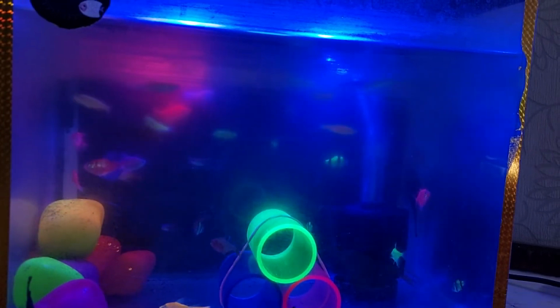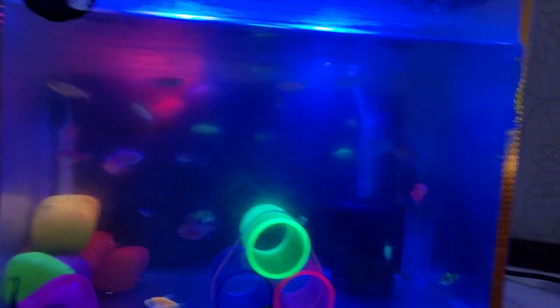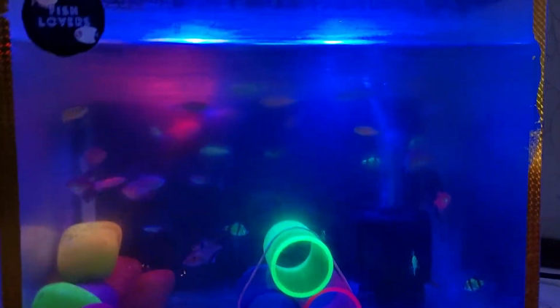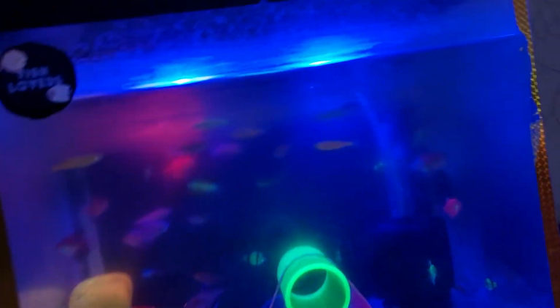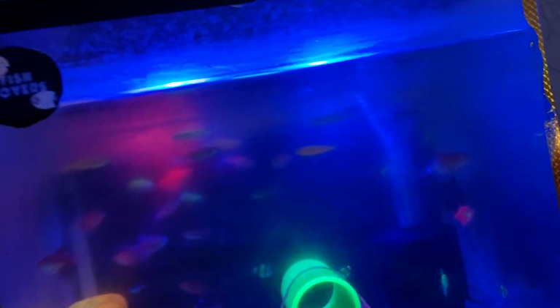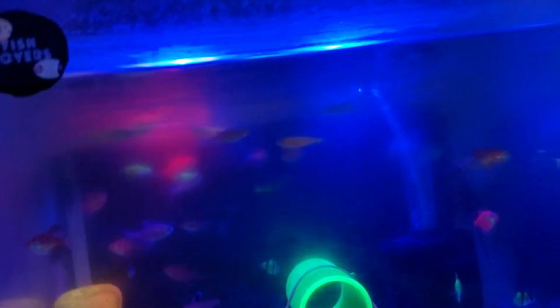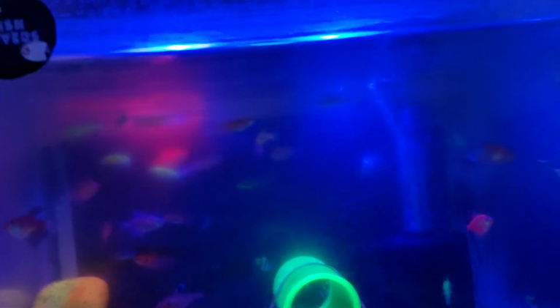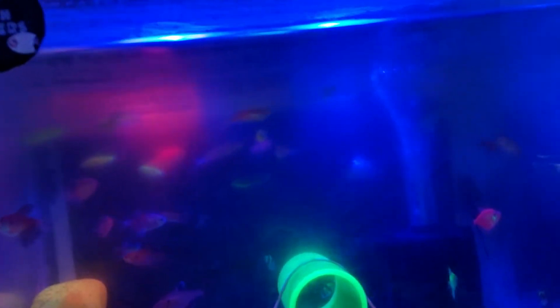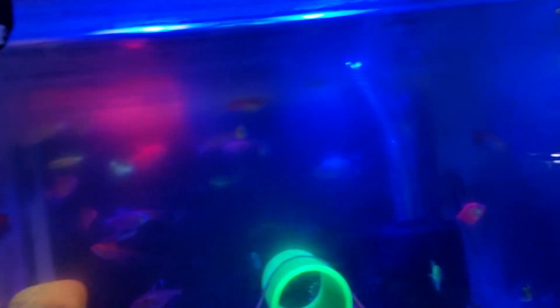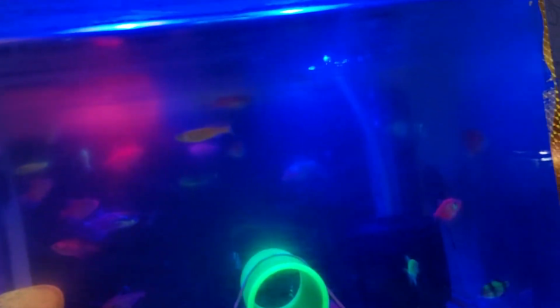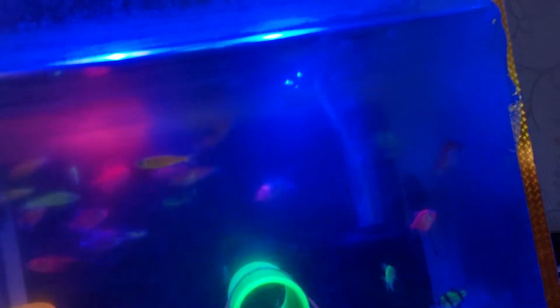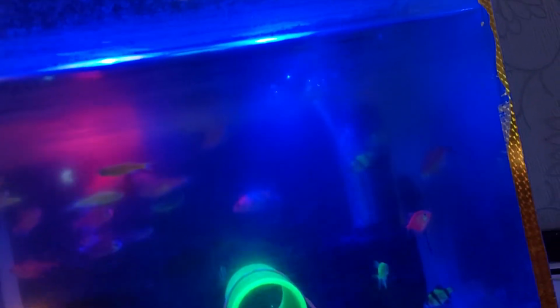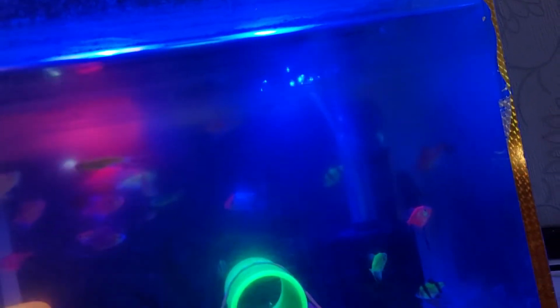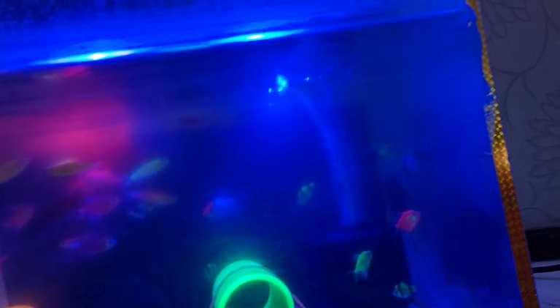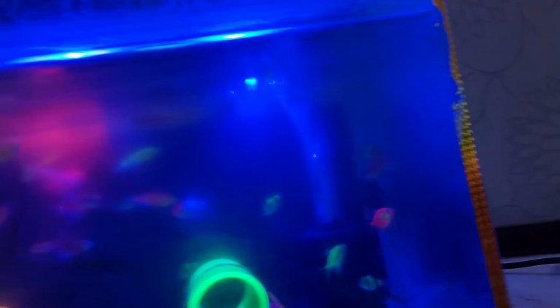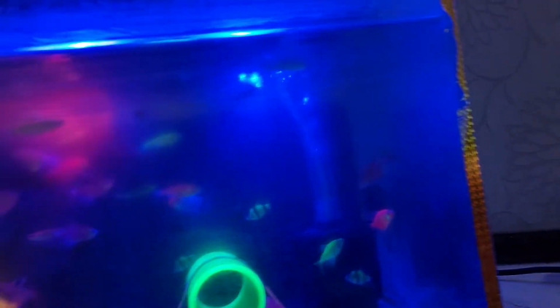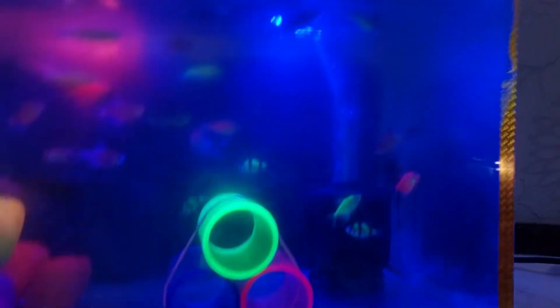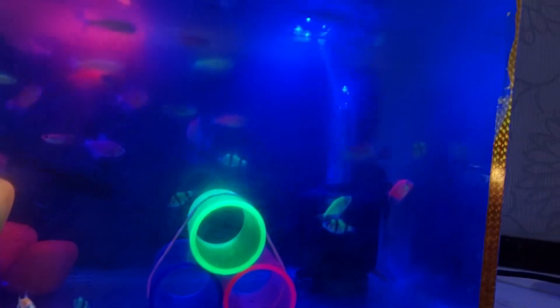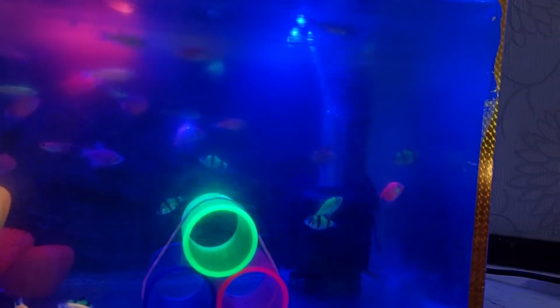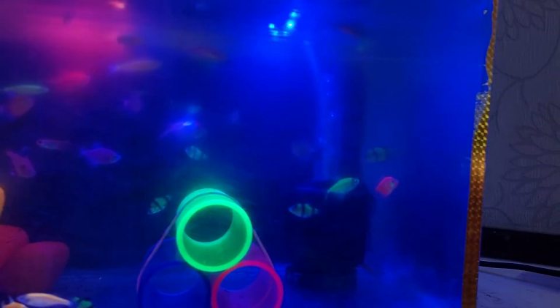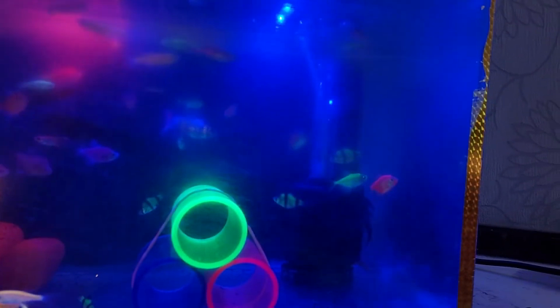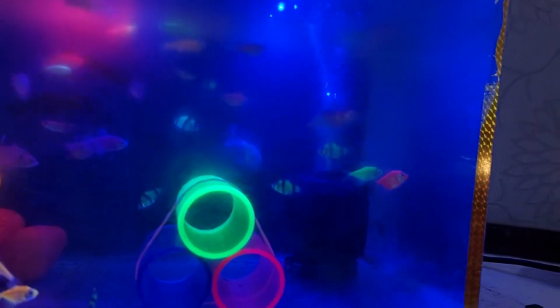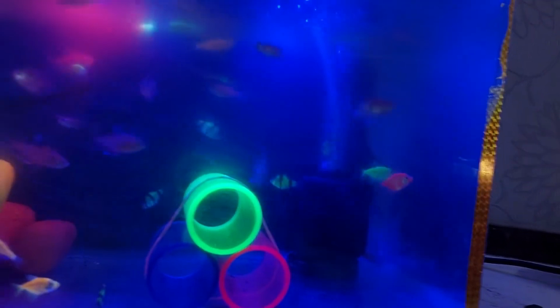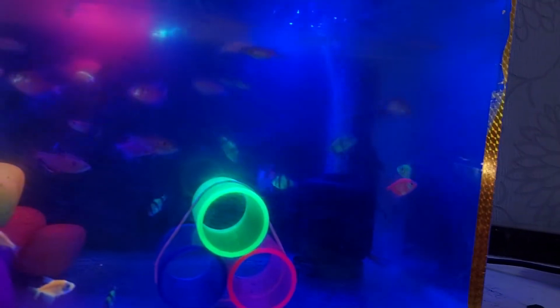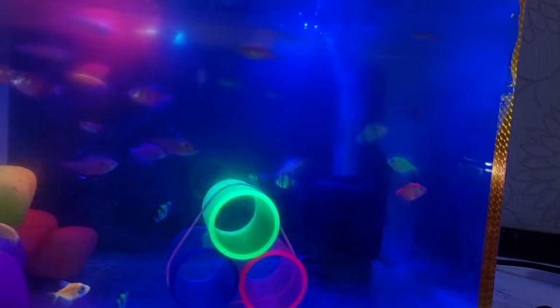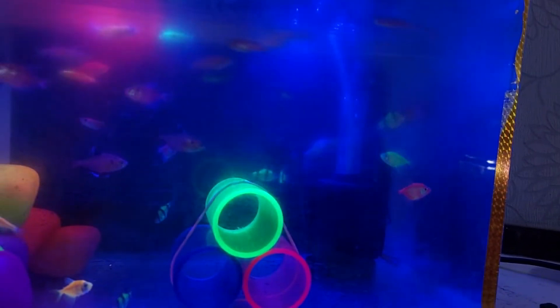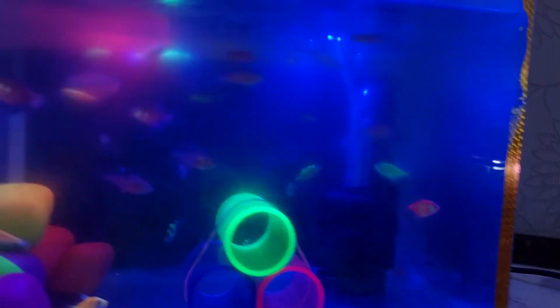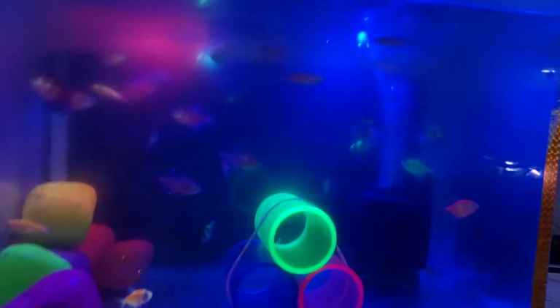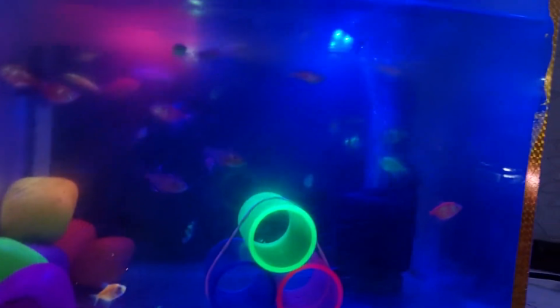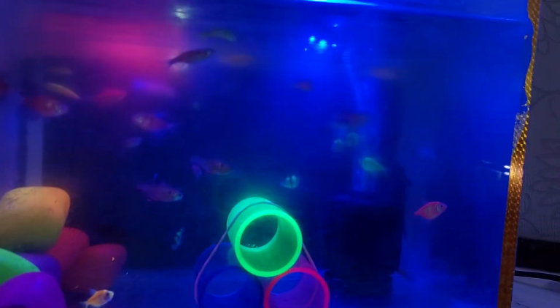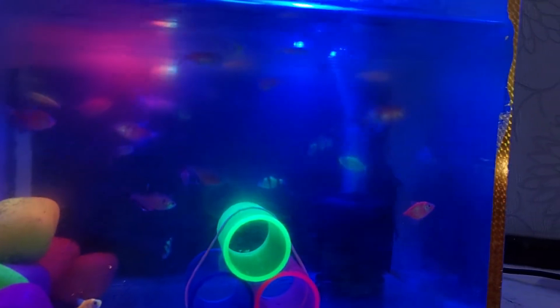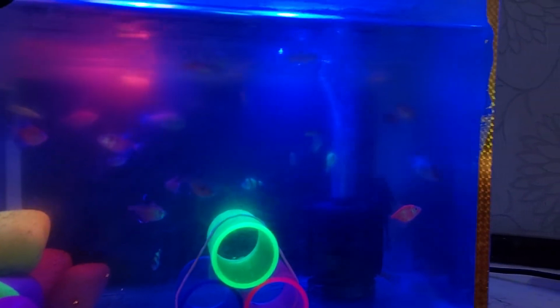Hi guys, welcome to our channel. In this video I will be showing my new glow fish collection.